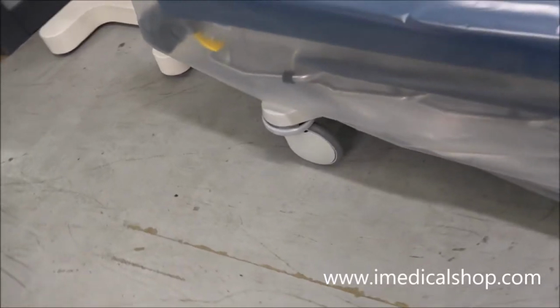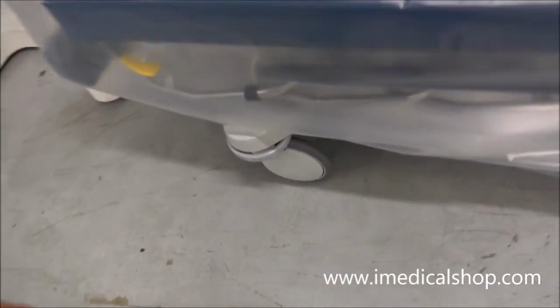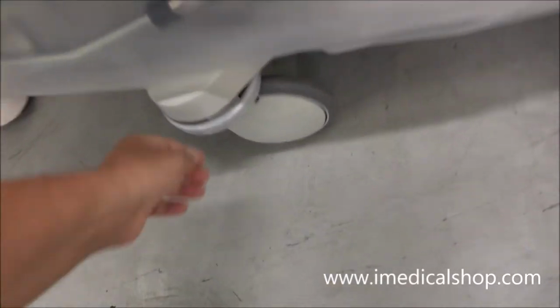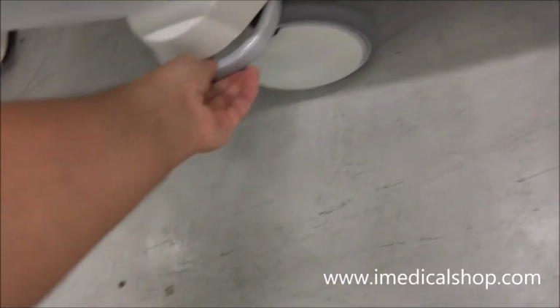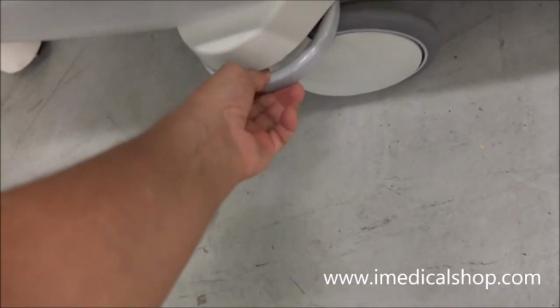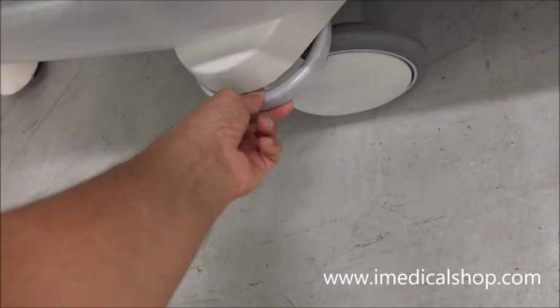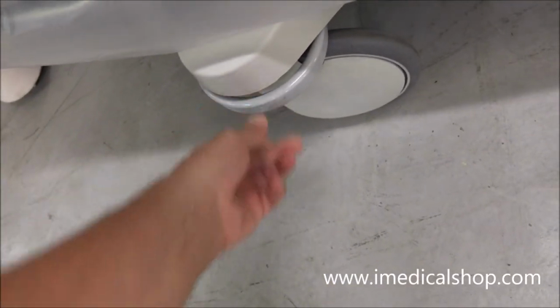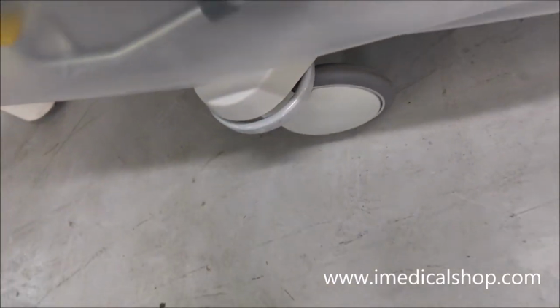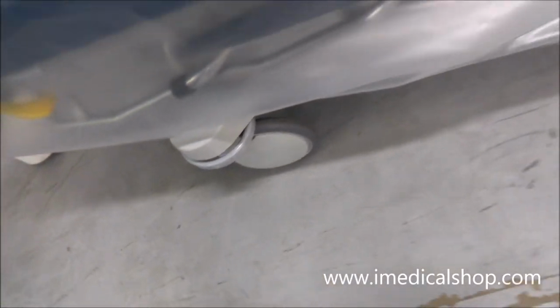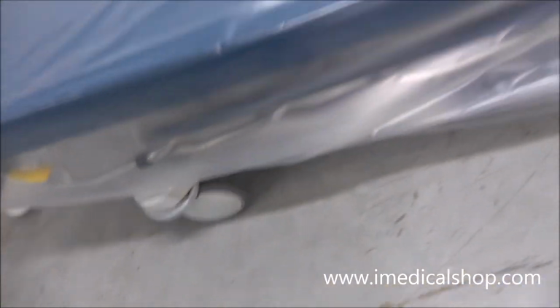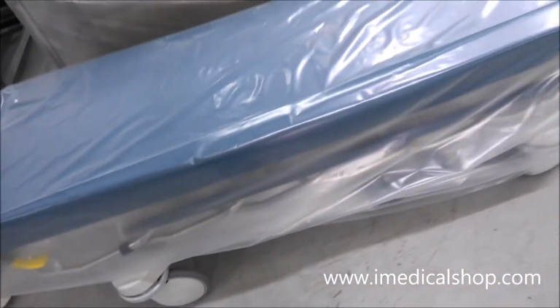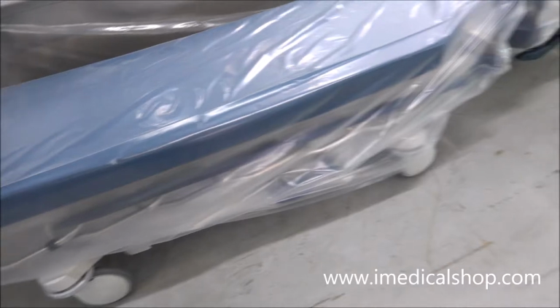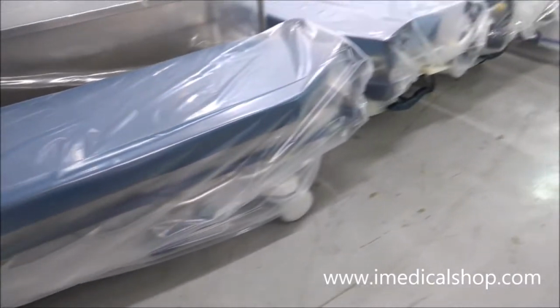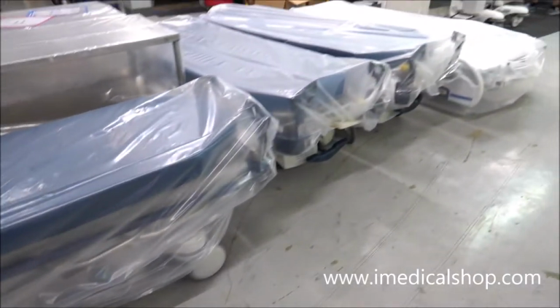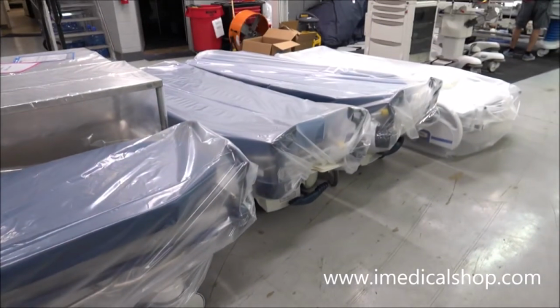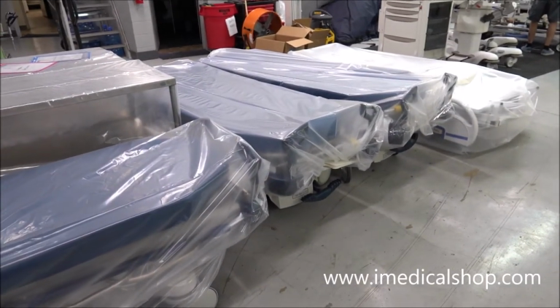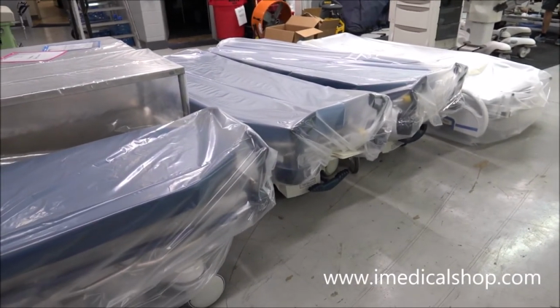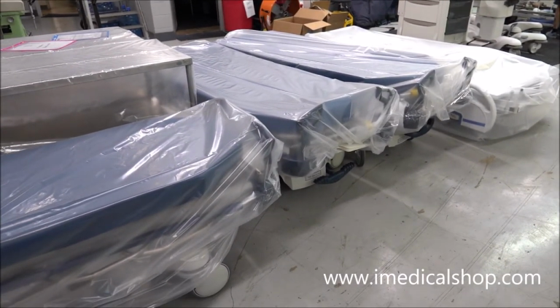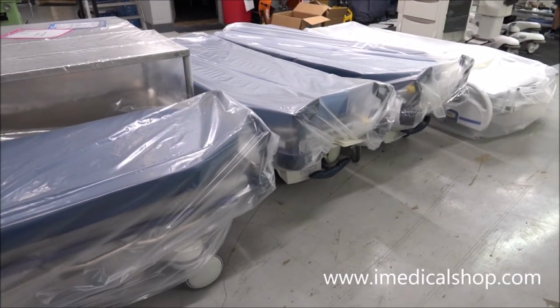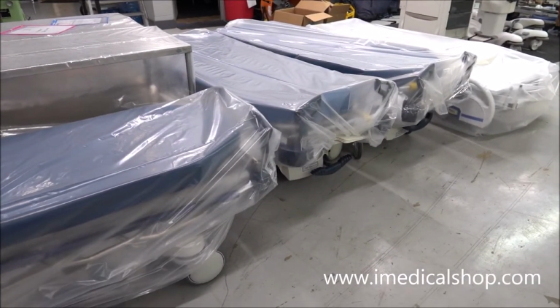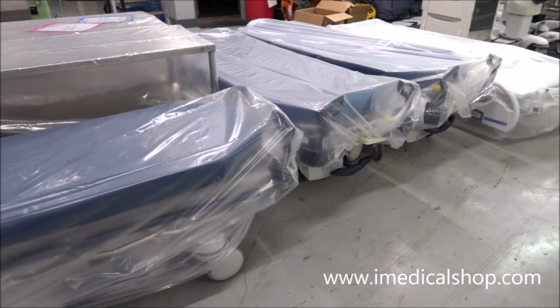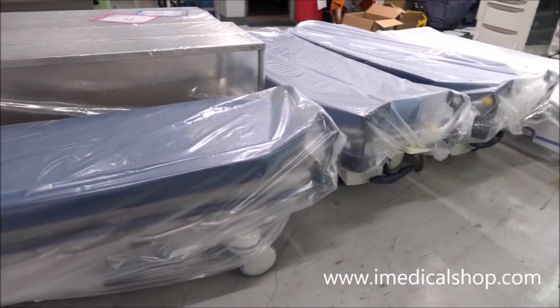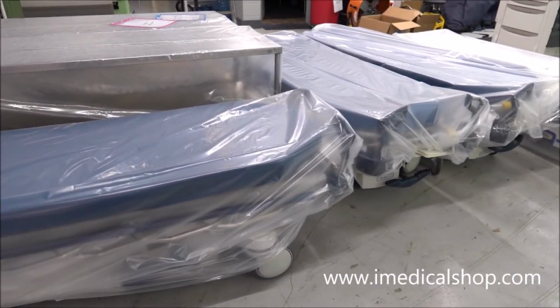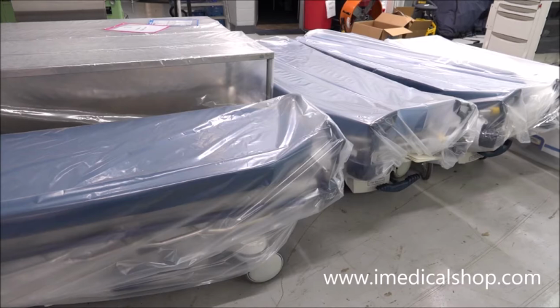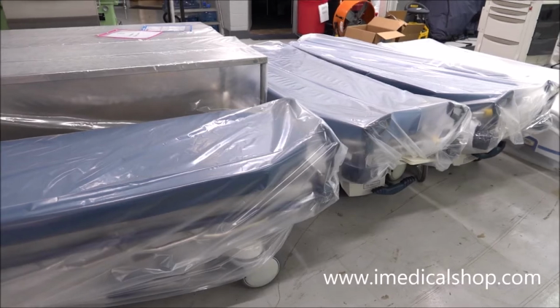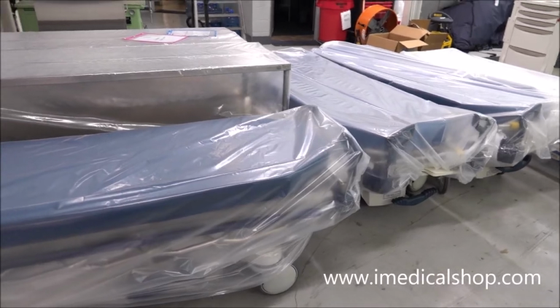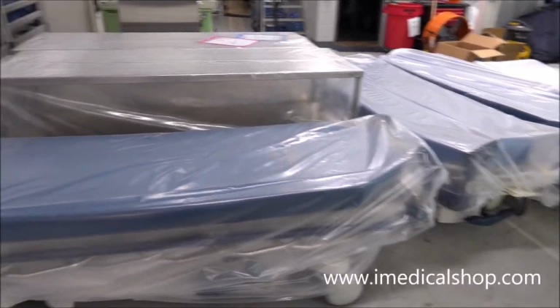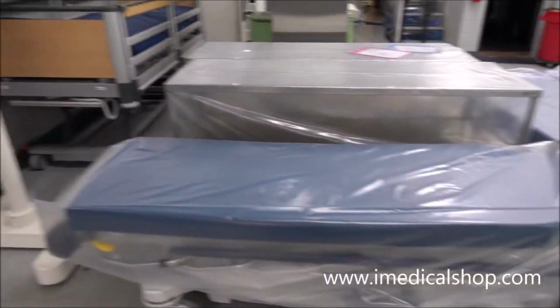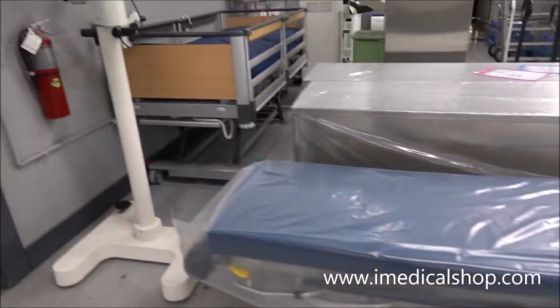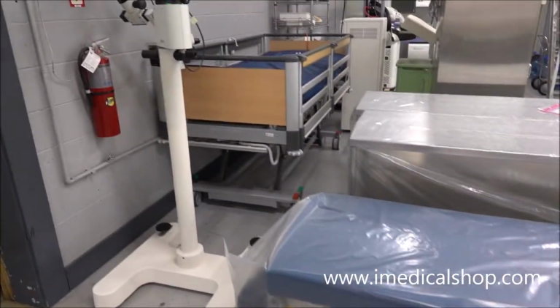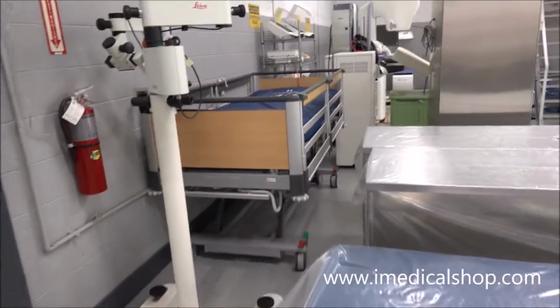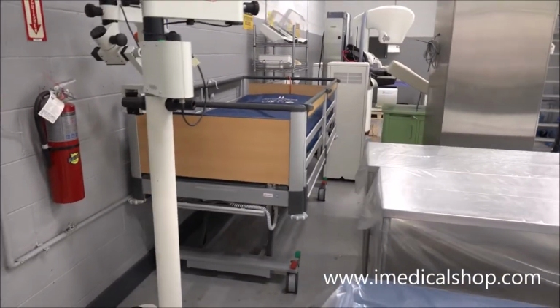These stretcher pieces are physically taken off, sent to another factory, and re-dipped — so they're going to be in perfect condition when you get them. These are ideal for international hospitals and clinics that absolutely love these.